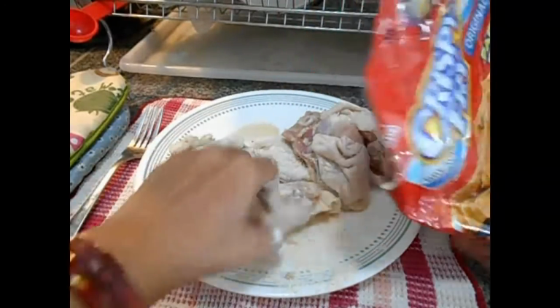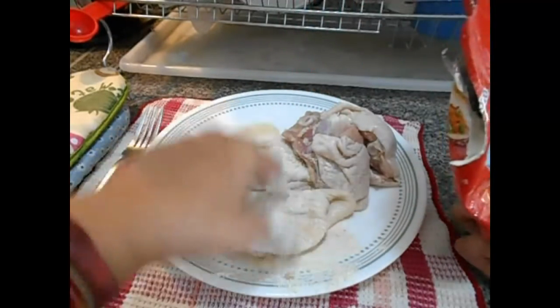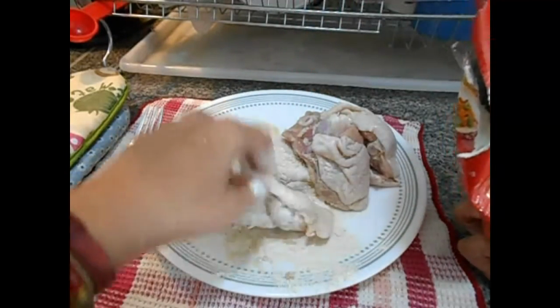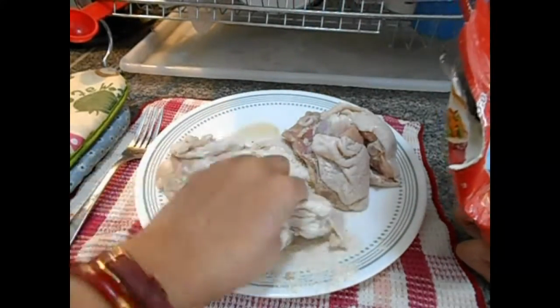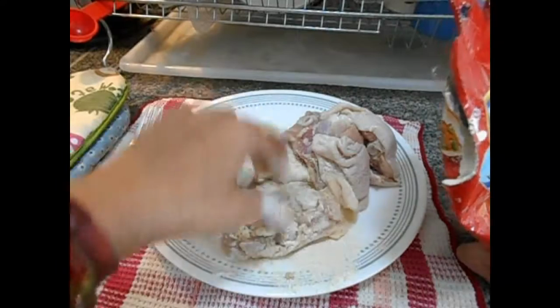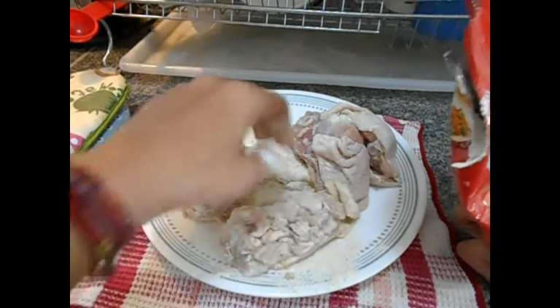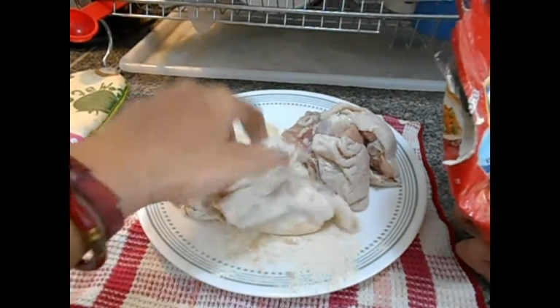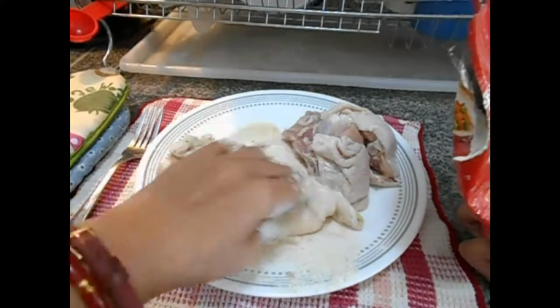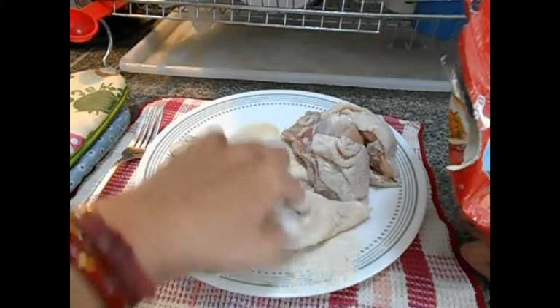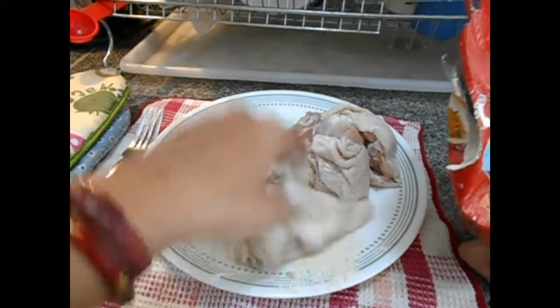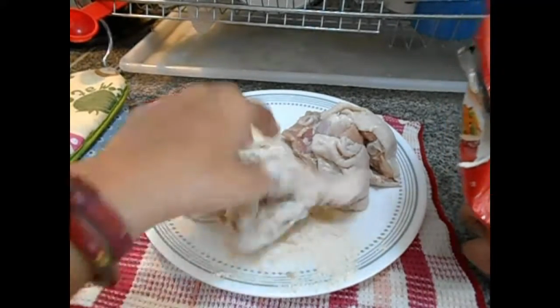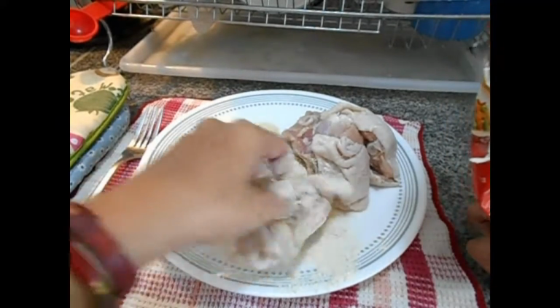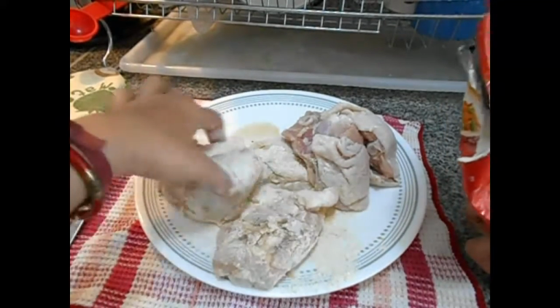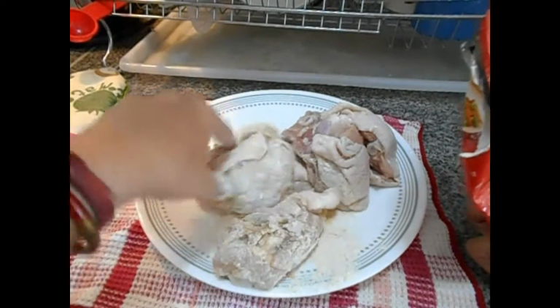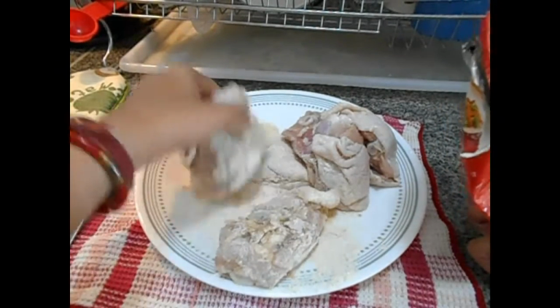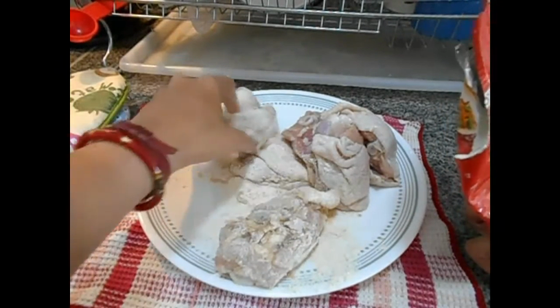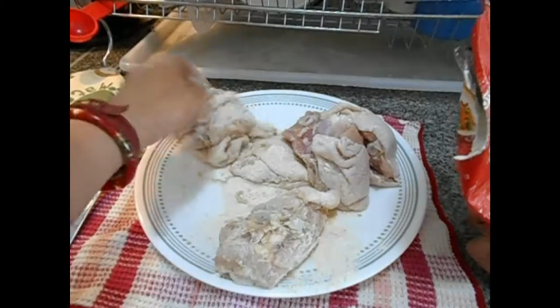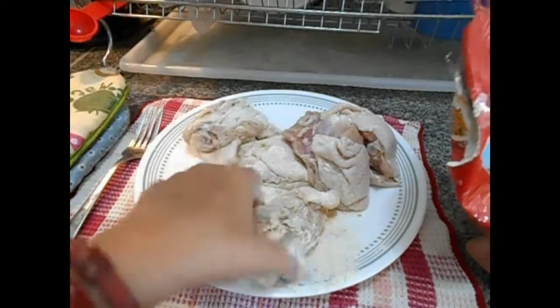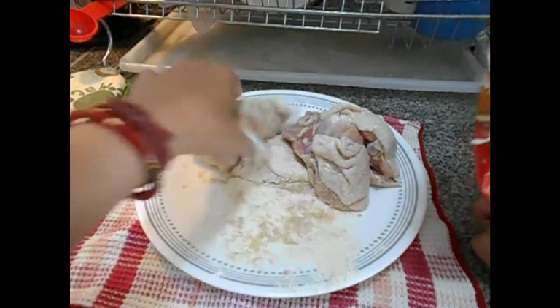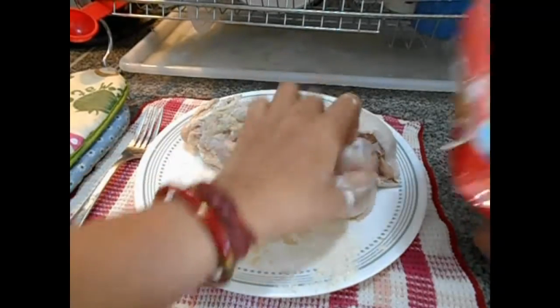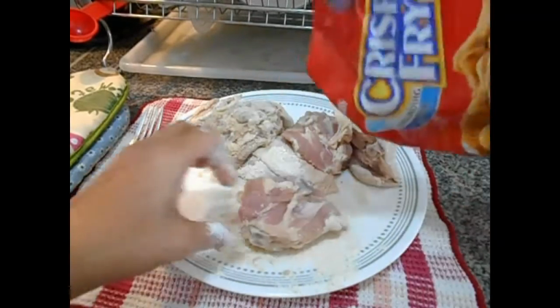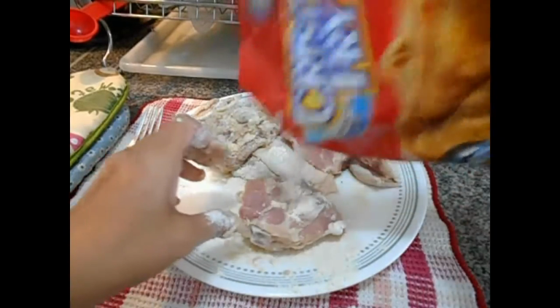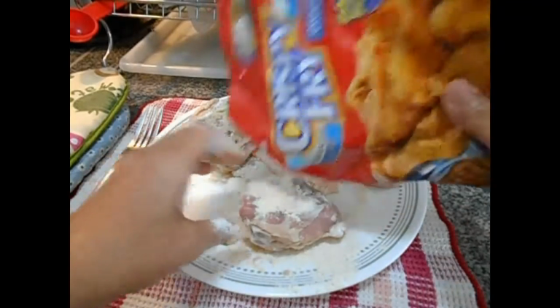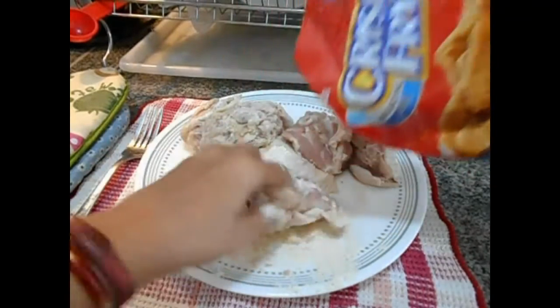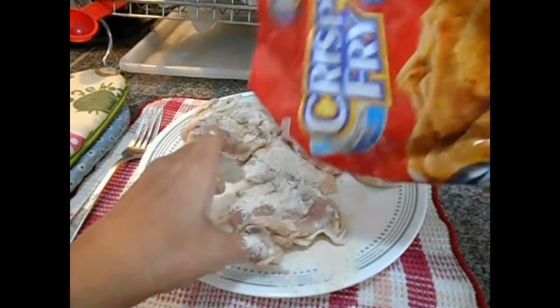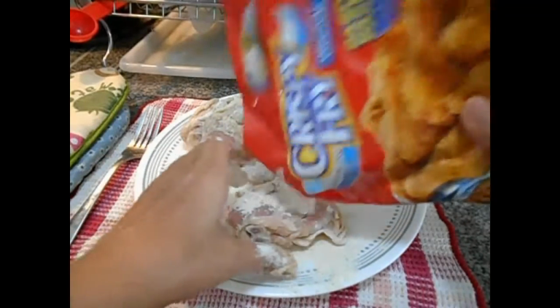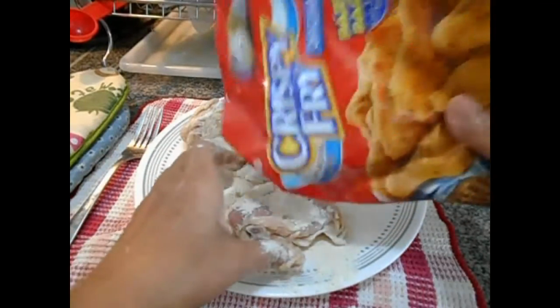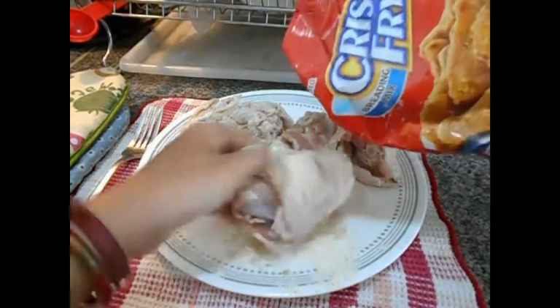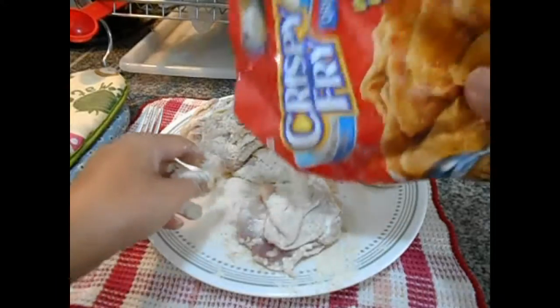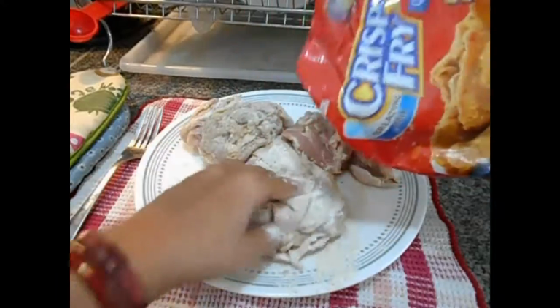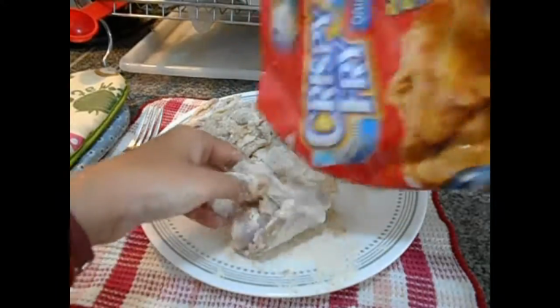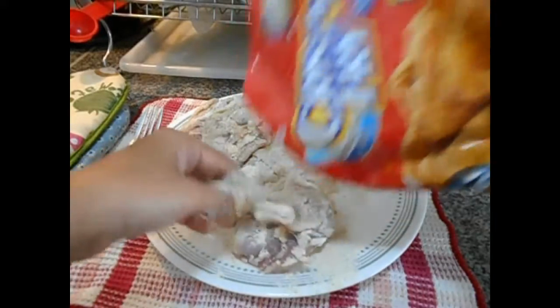Ang crispy fry kasi, completo na sya. Templados na sya. So, mas madali lang mag-prepare nito.